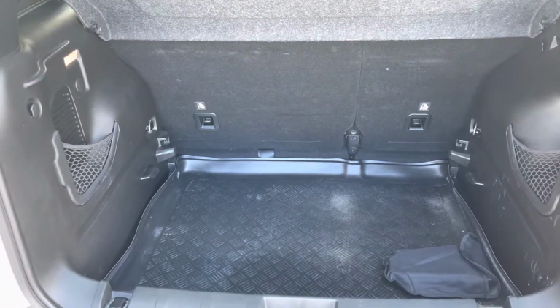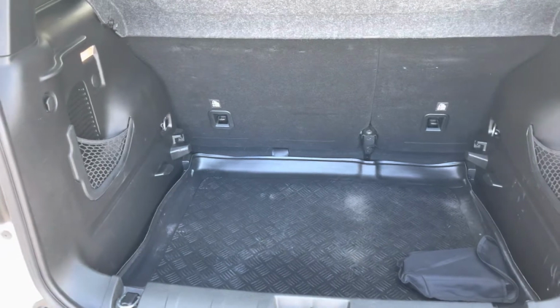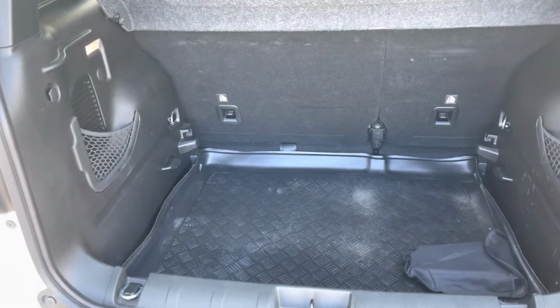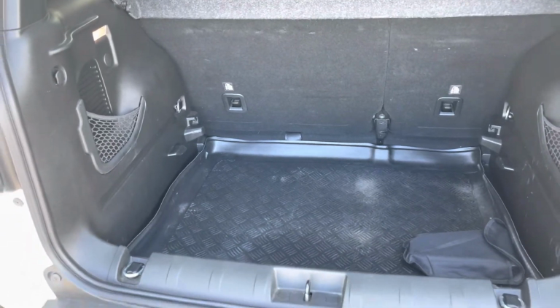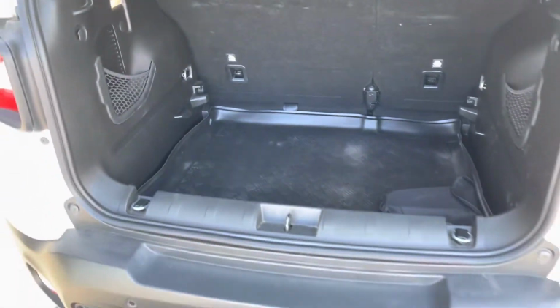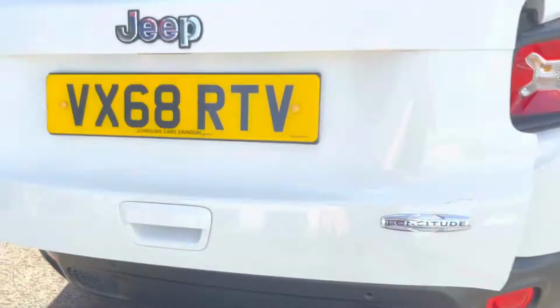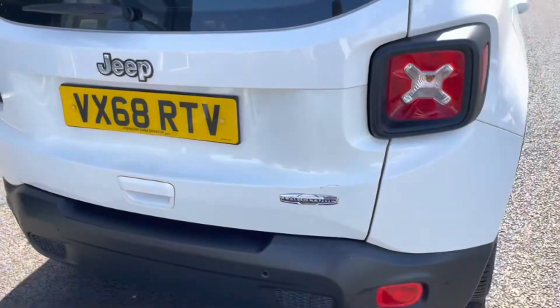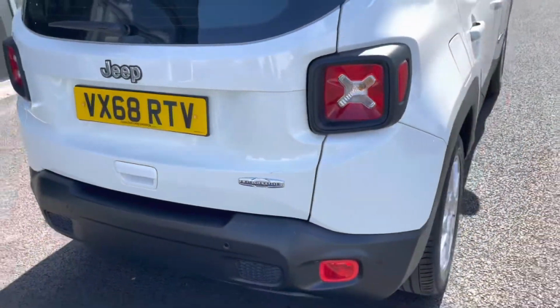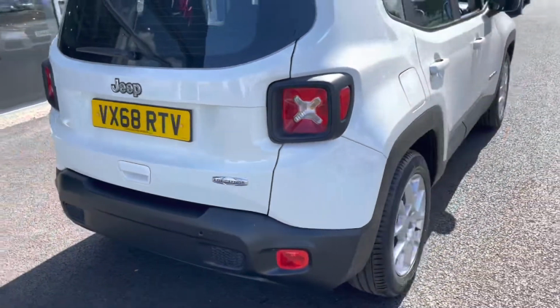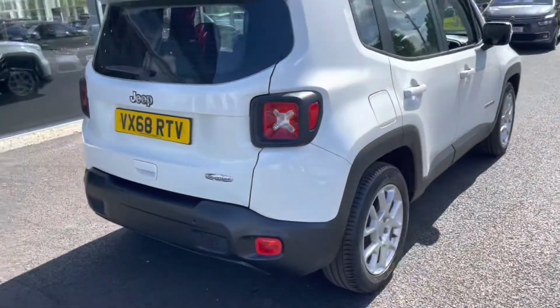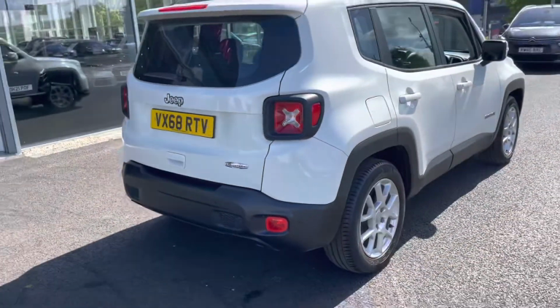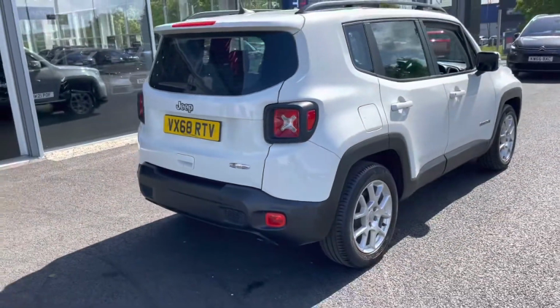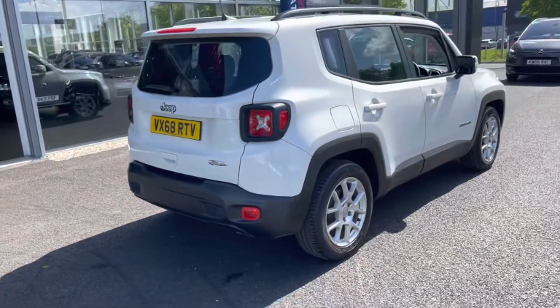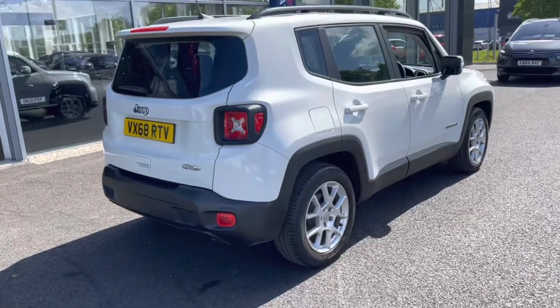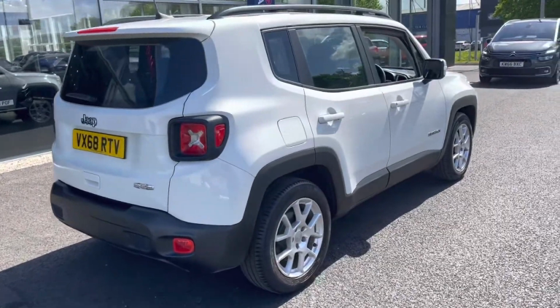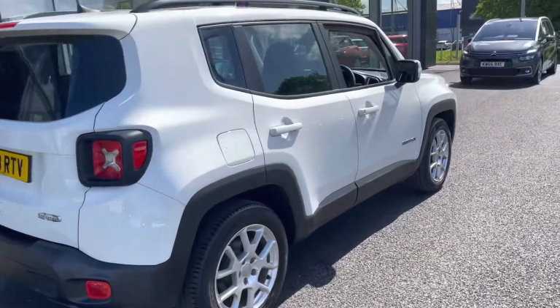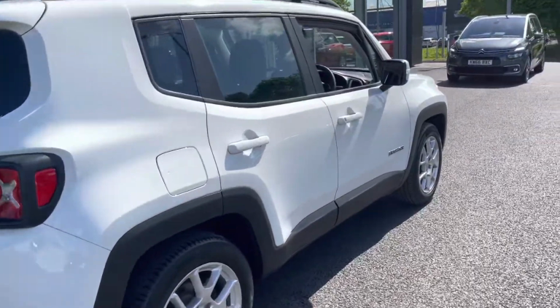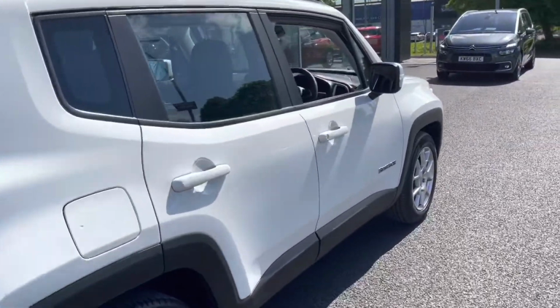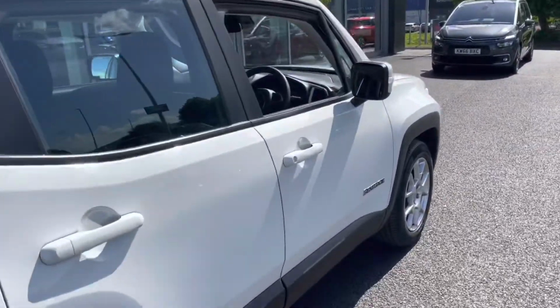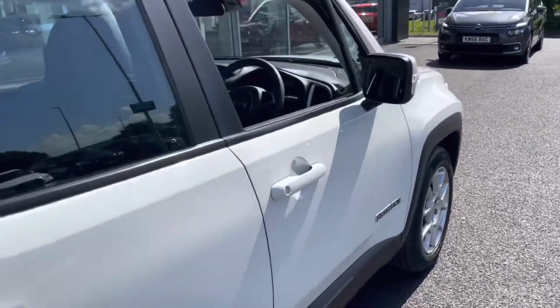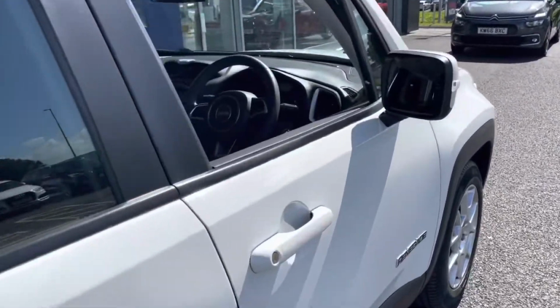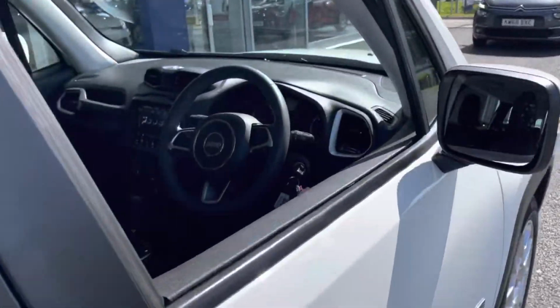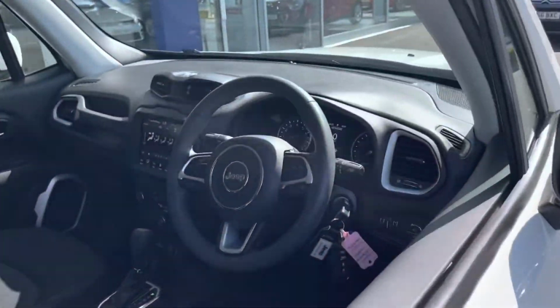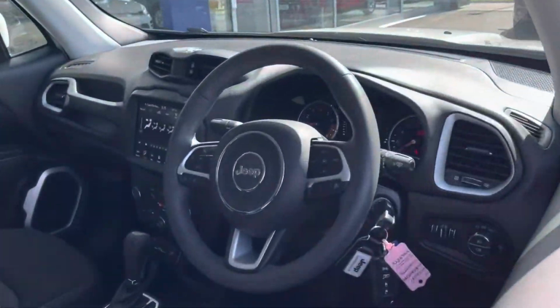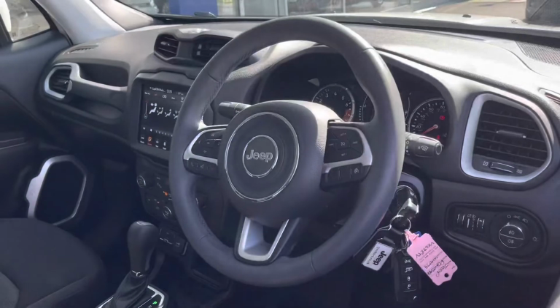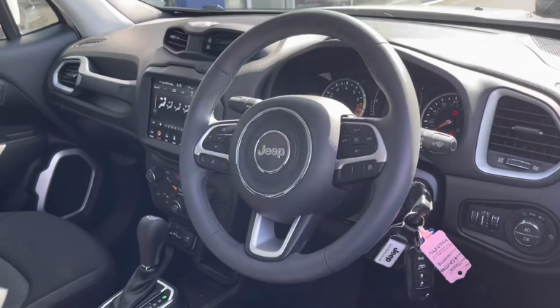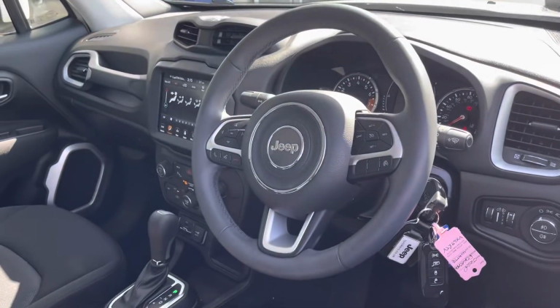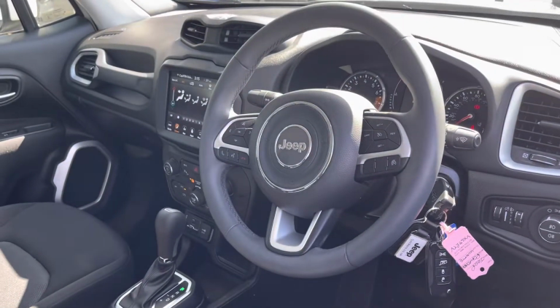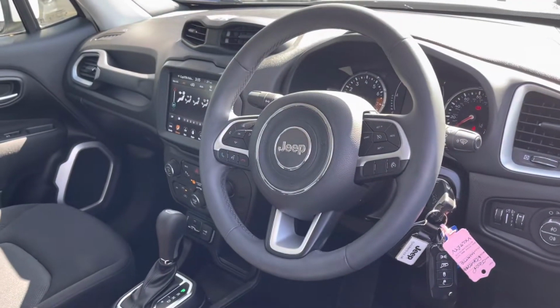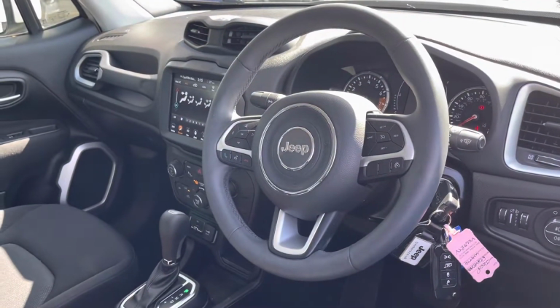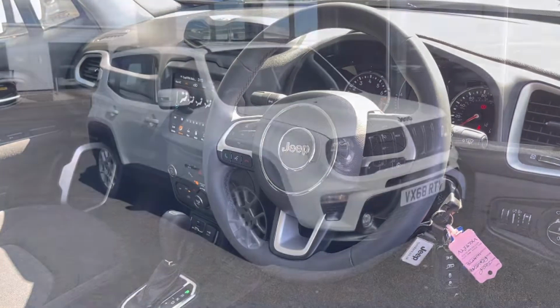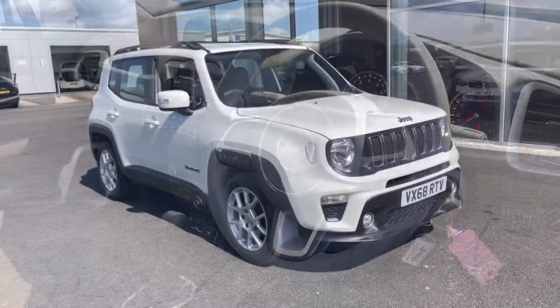Just wanted to let you know the car has been maintained very well, as it has been serviced at 20,000 miles and 30,000 miles by TJ Vickers Jeep approved service centre. The car also produces 150 brake horsepower.